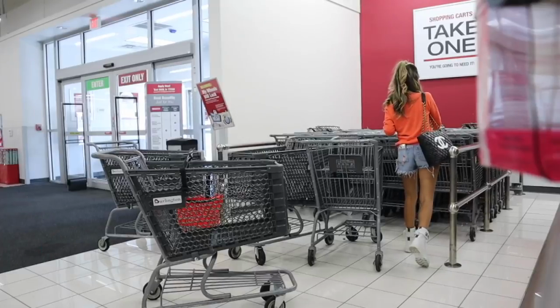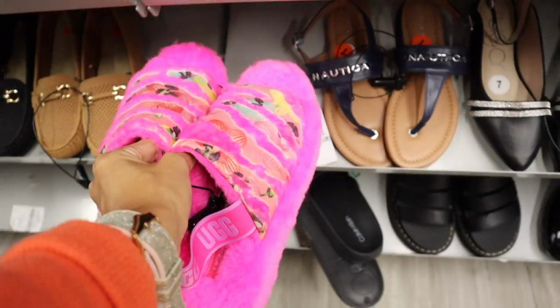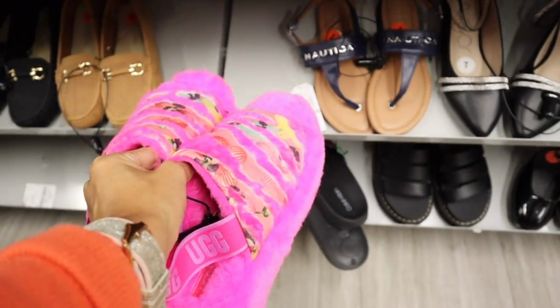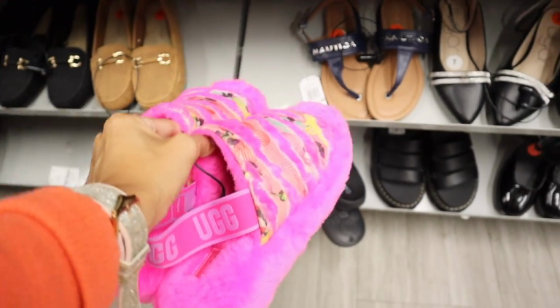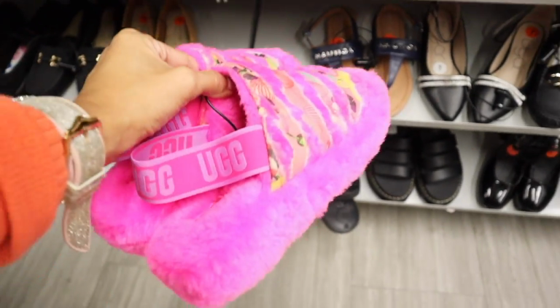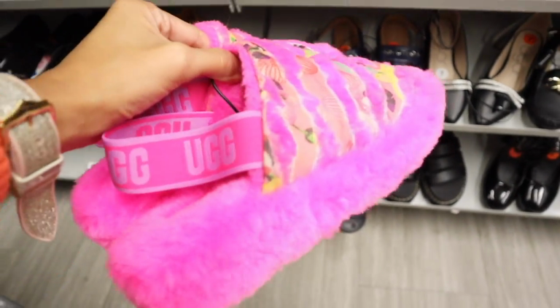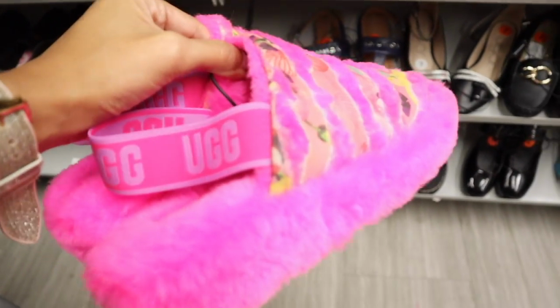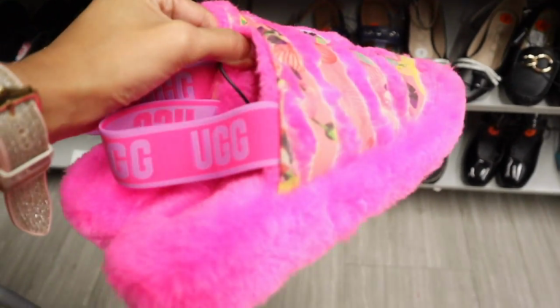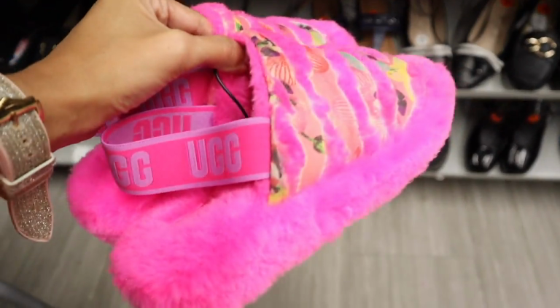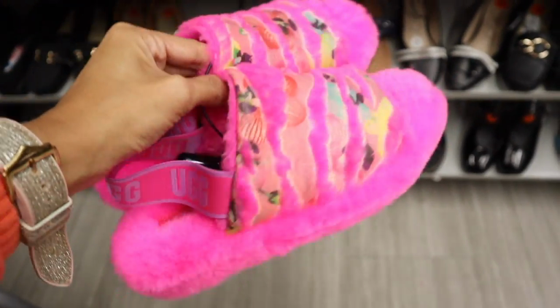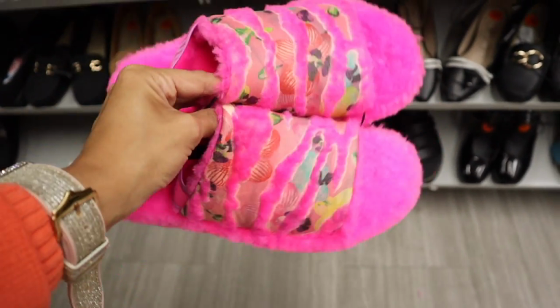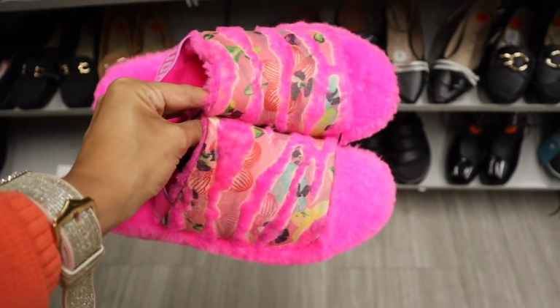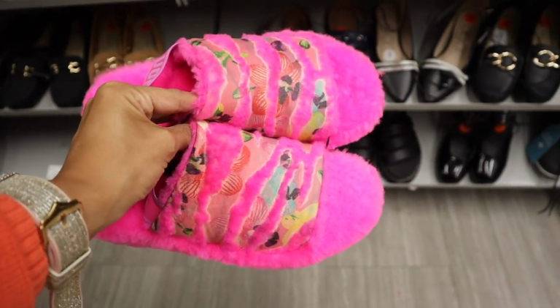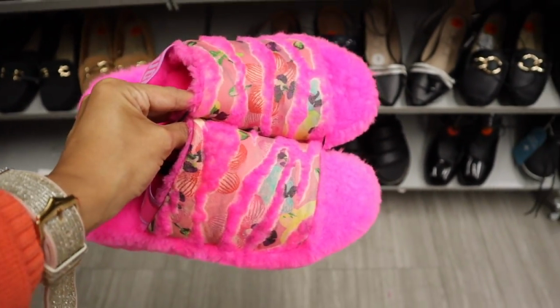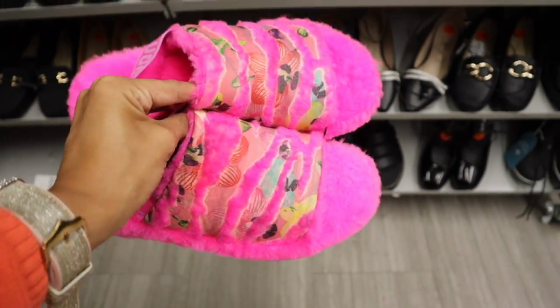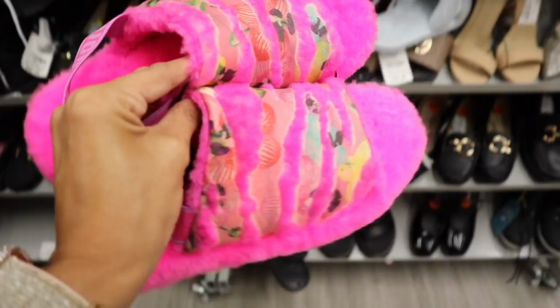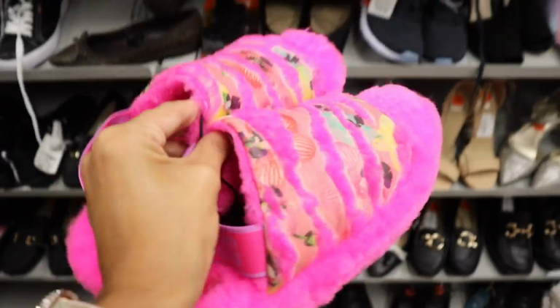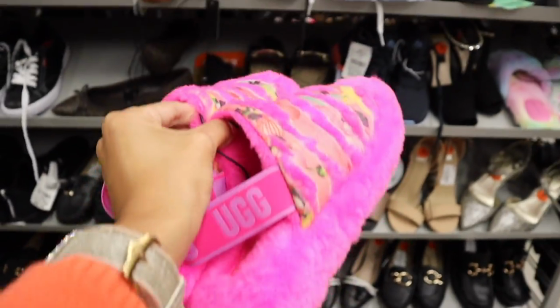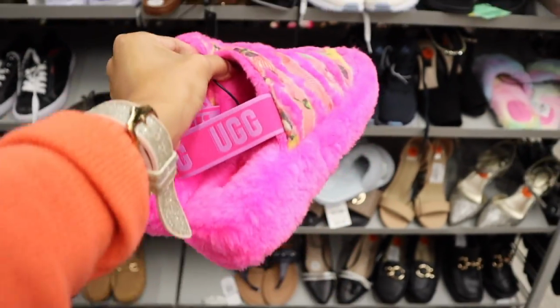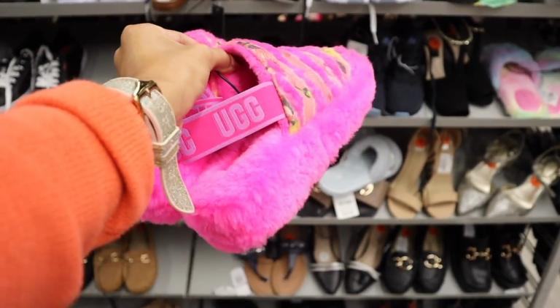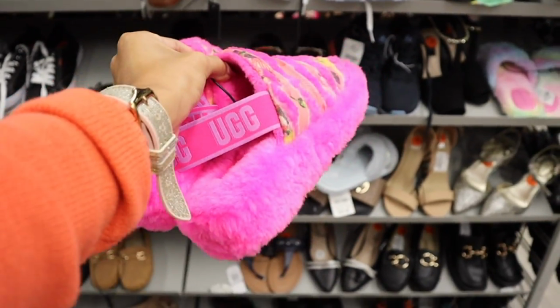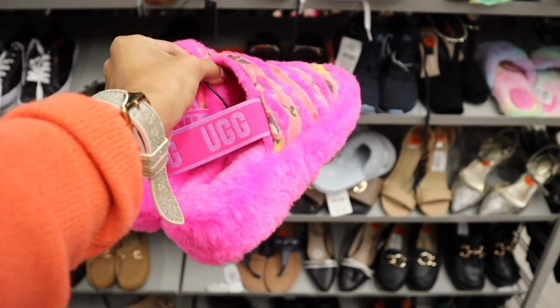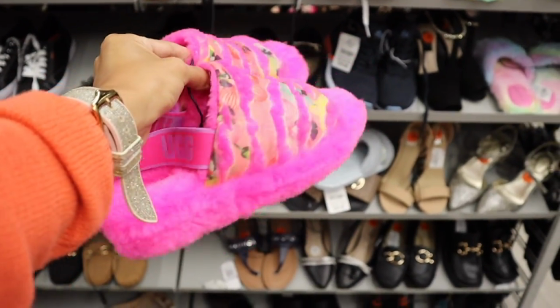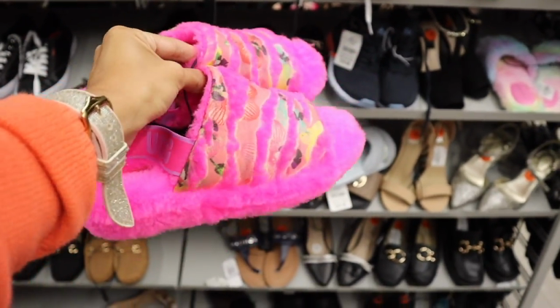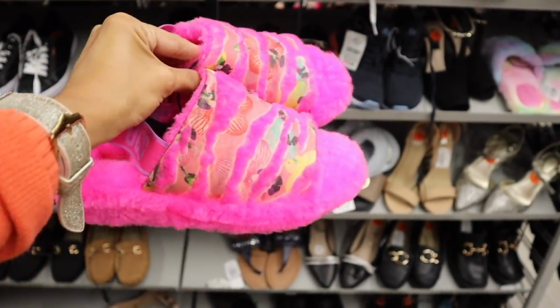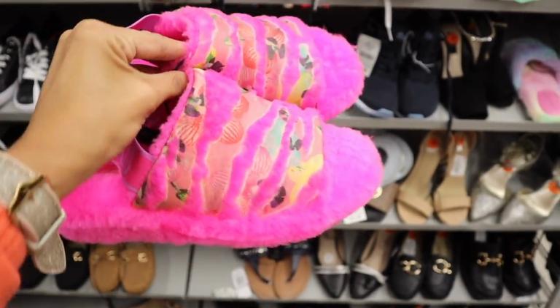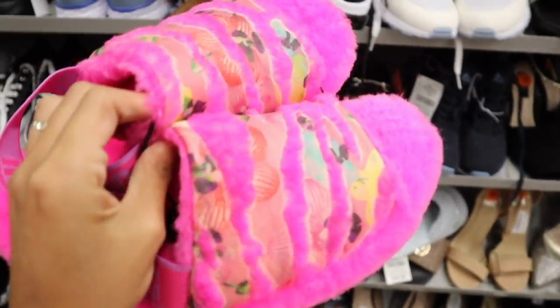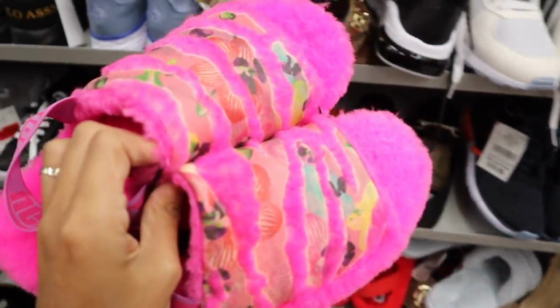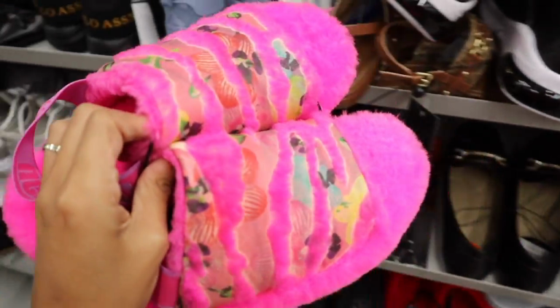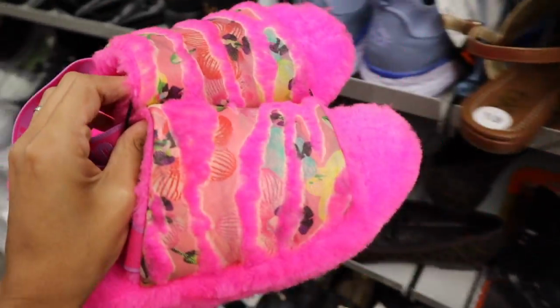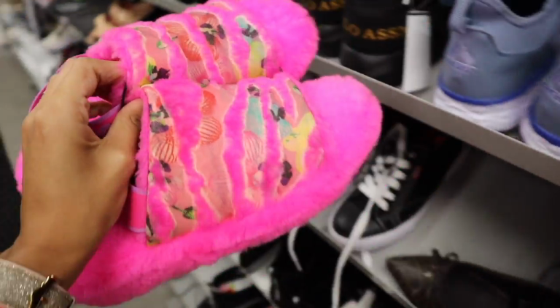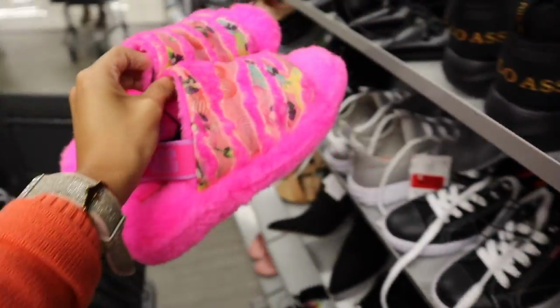We just hit the jackpot — I found the brand UGG at Burlington, which is honestly a rare find, so of course we need to bring this one home.